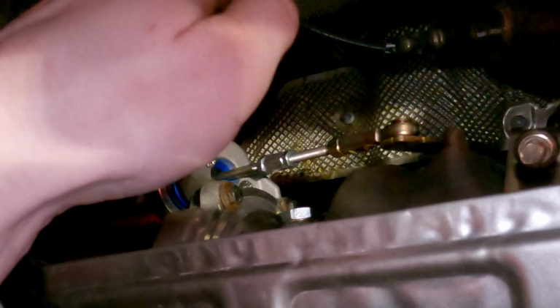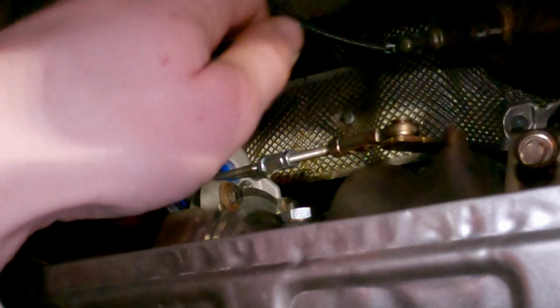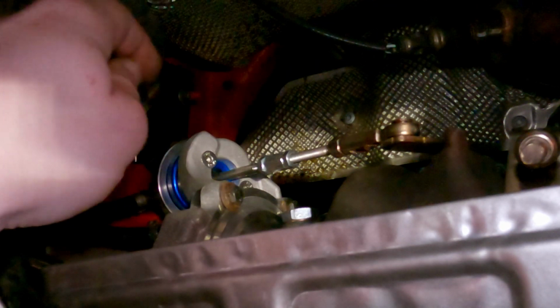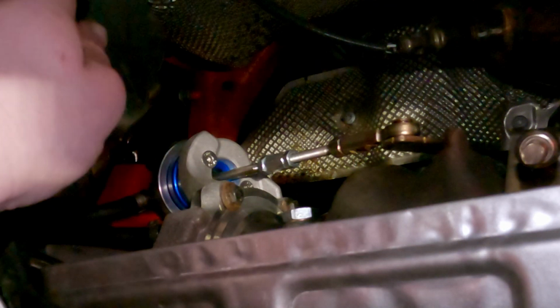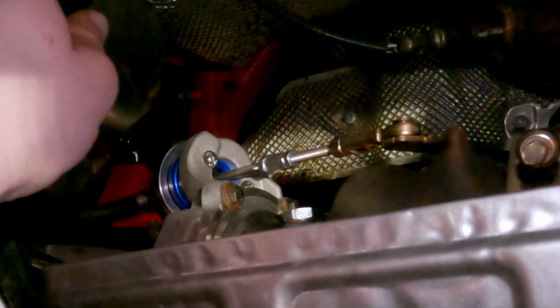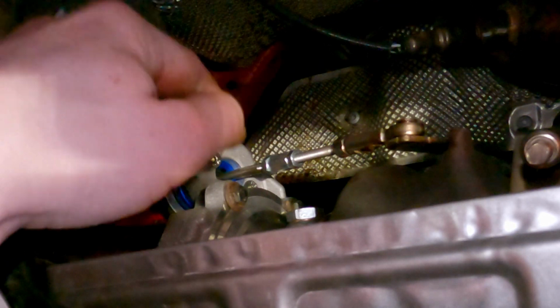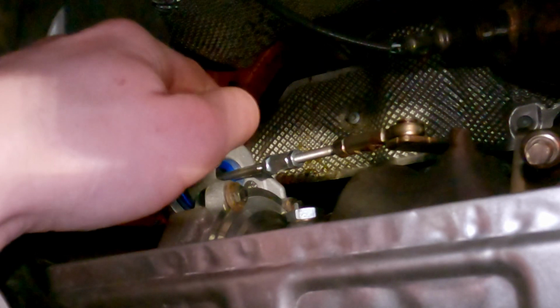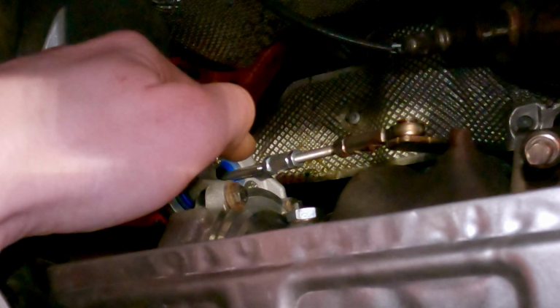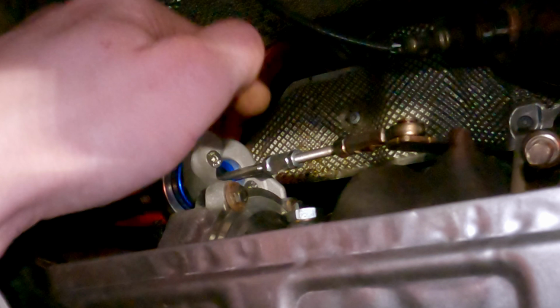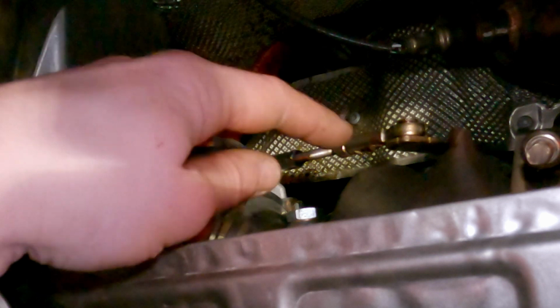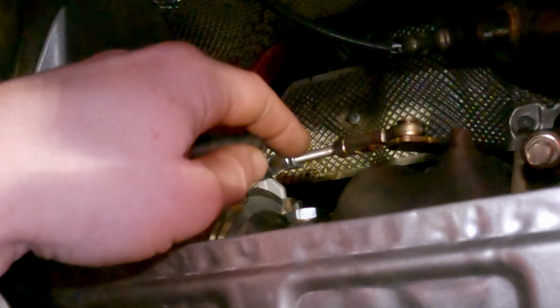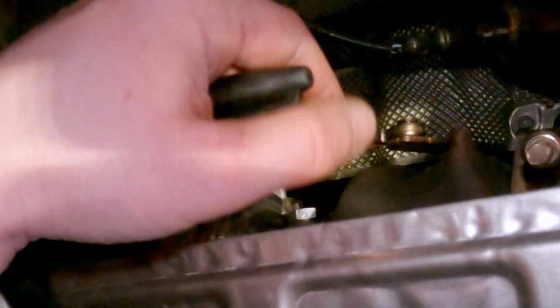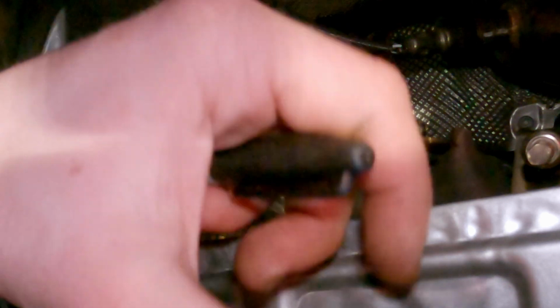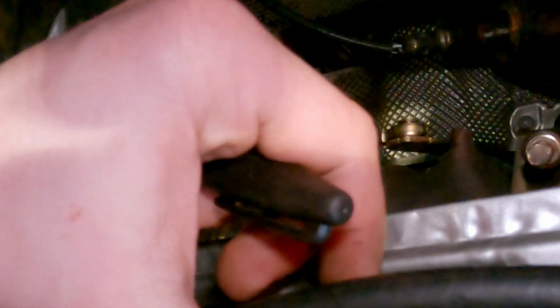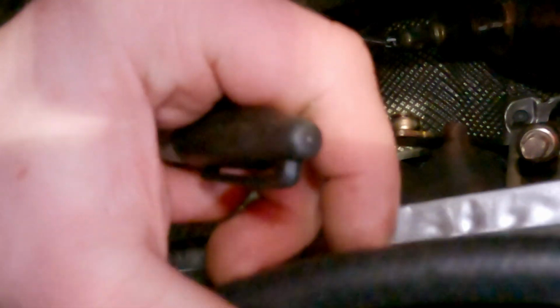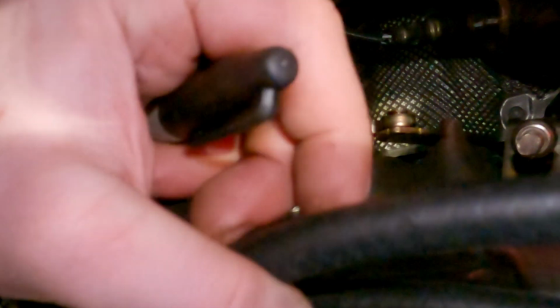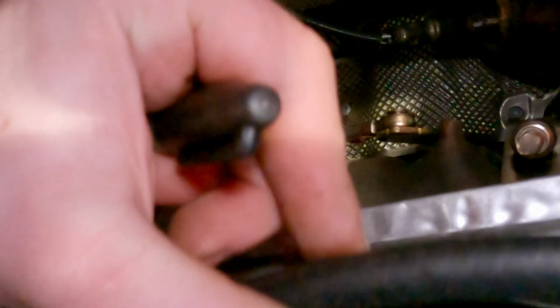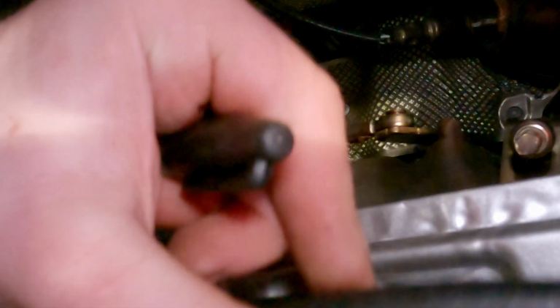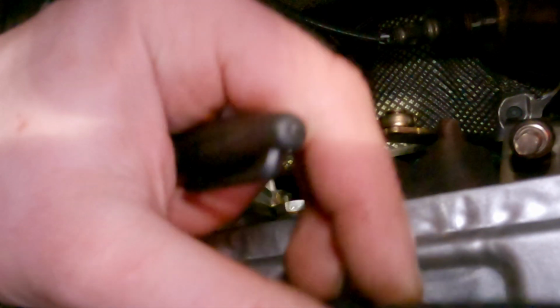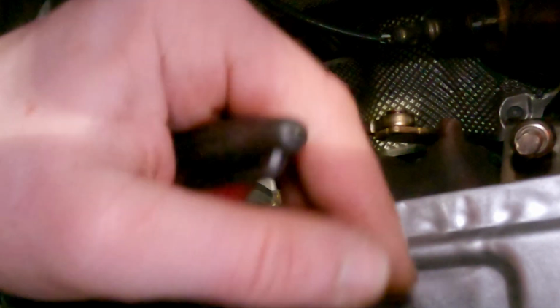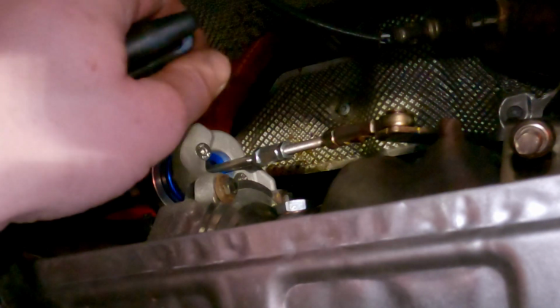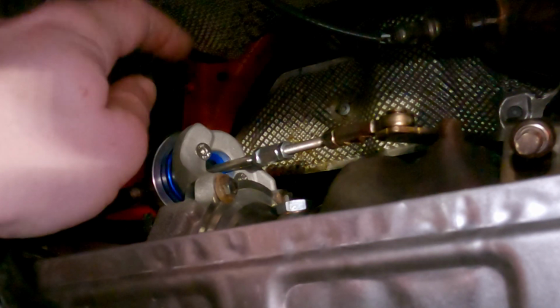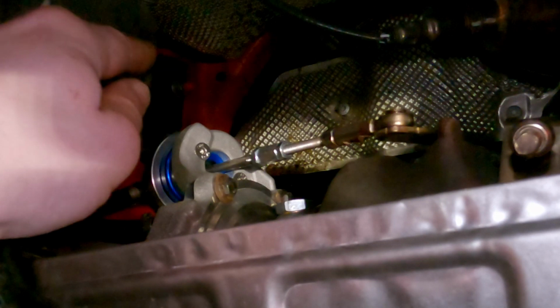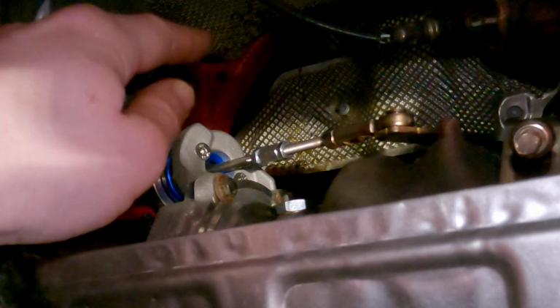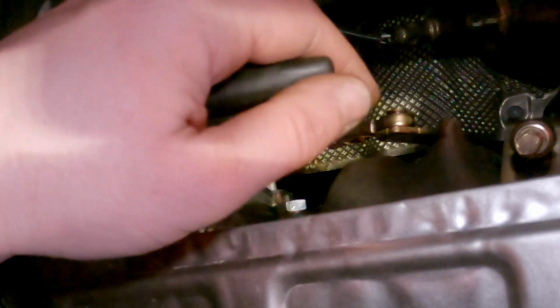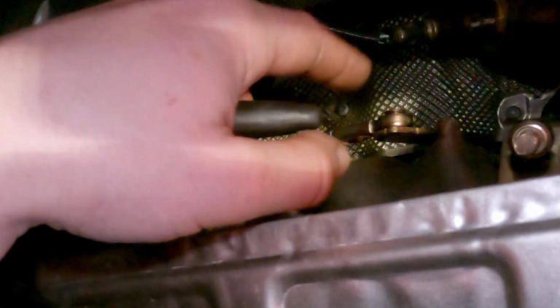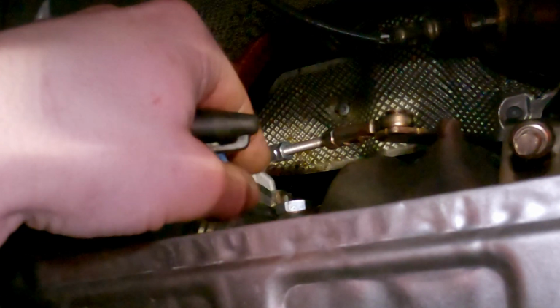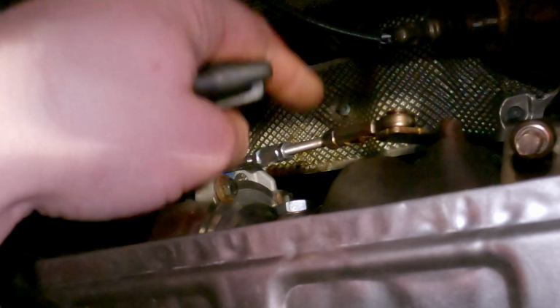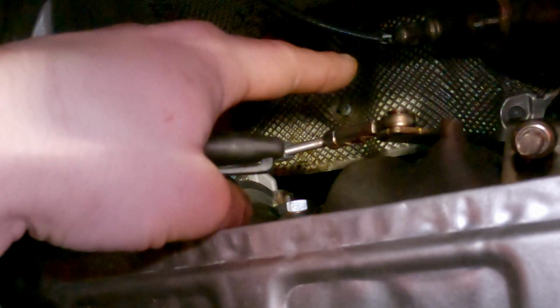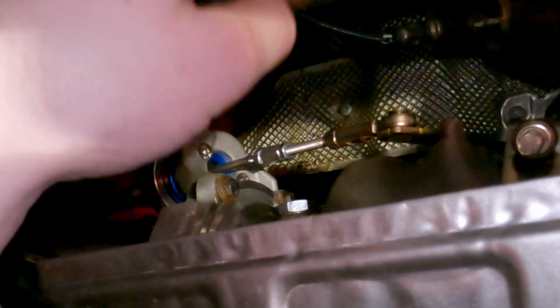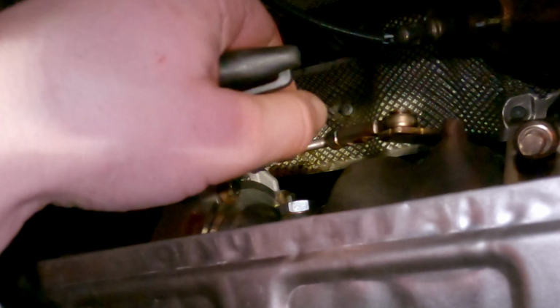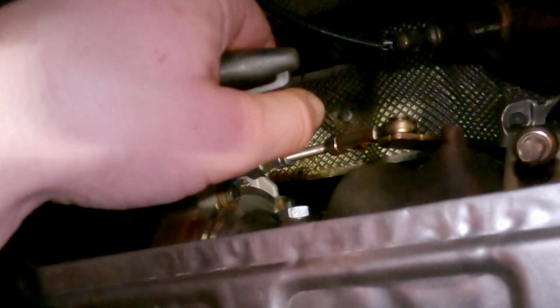I'm going to hook up these vacuum lines together bypassing the boost control solenoid, and then we'll see if our boost onset gets better and also see if maybe one of these vacuum lines is punctured — that would explain our overboosting.